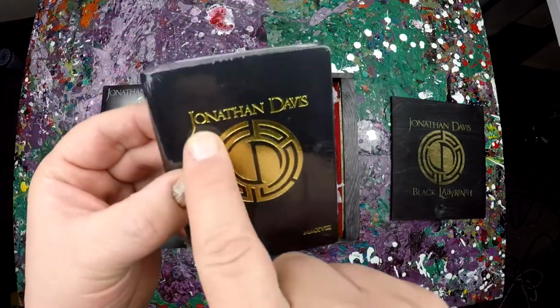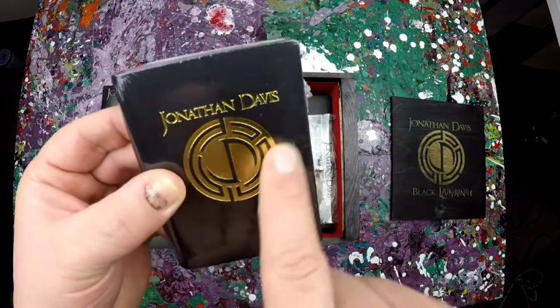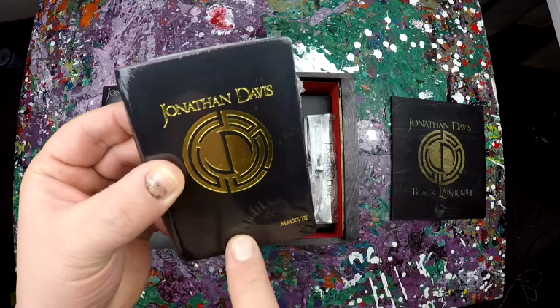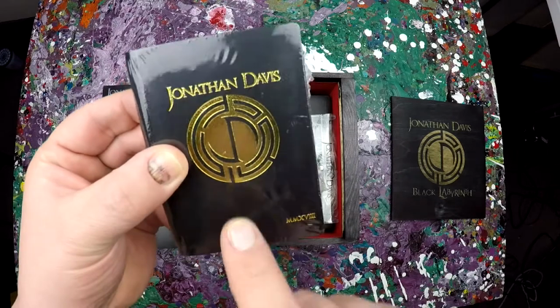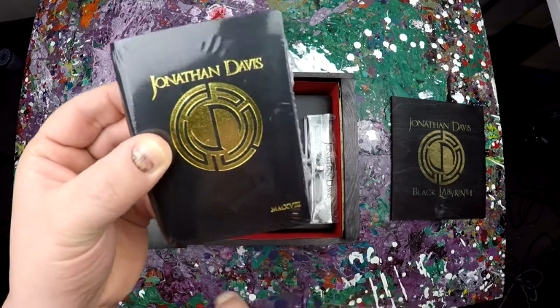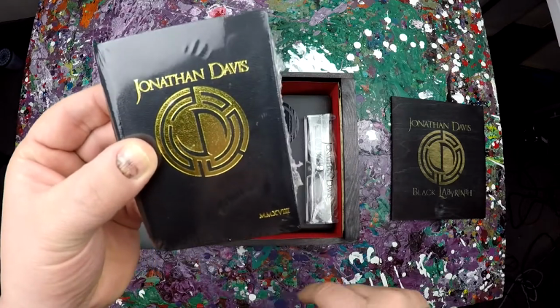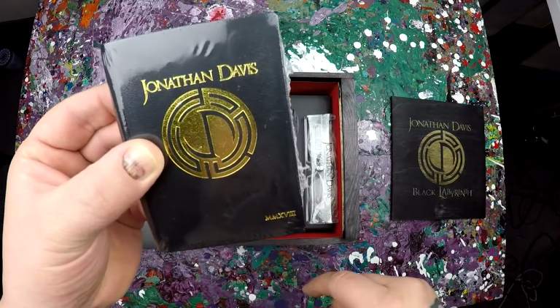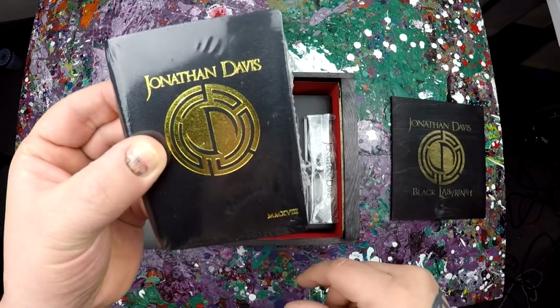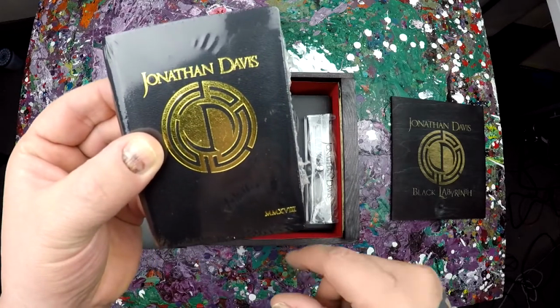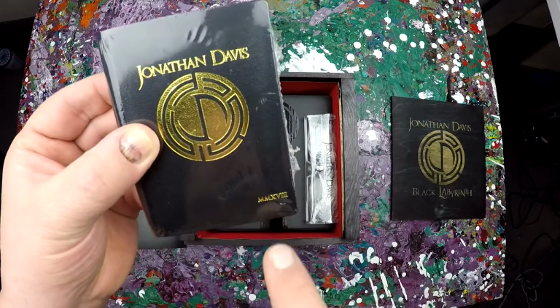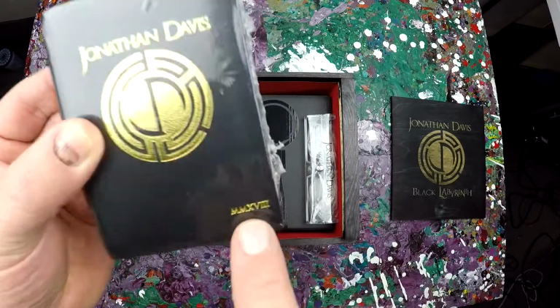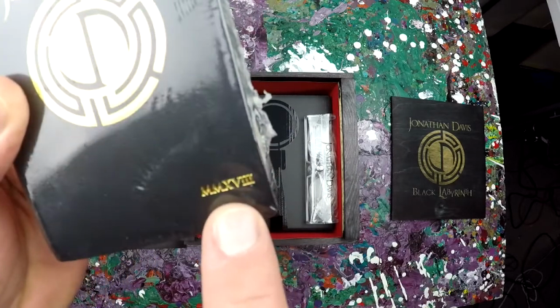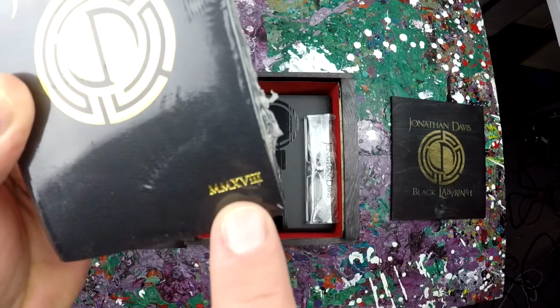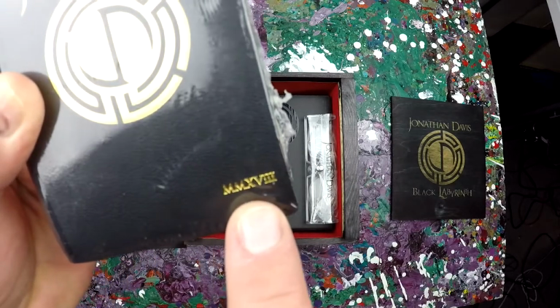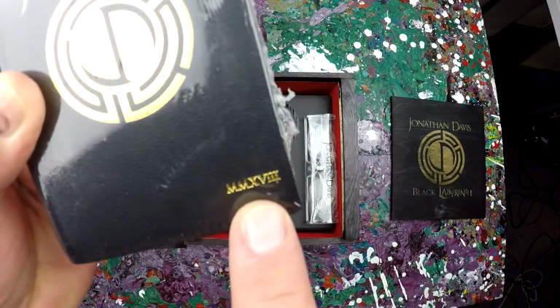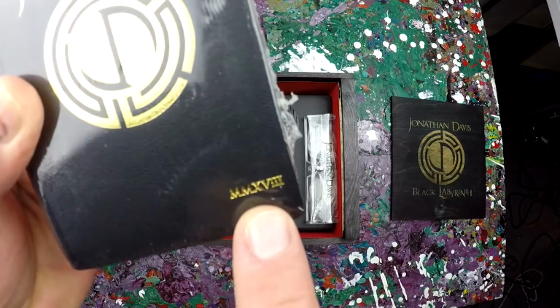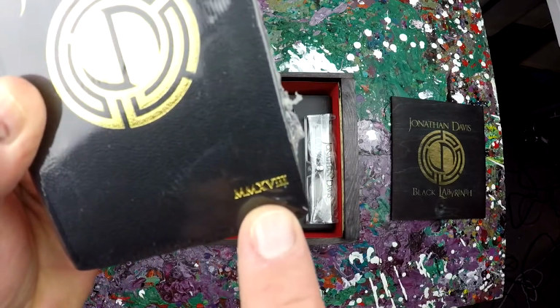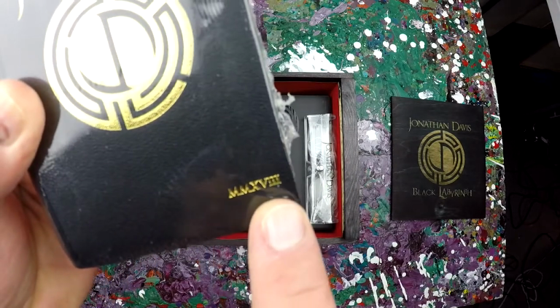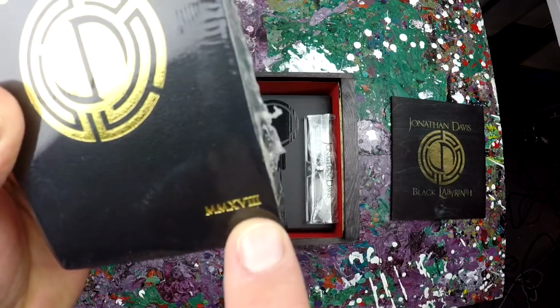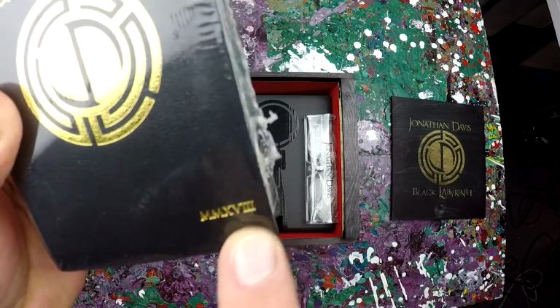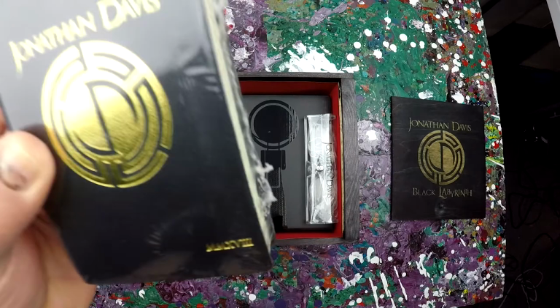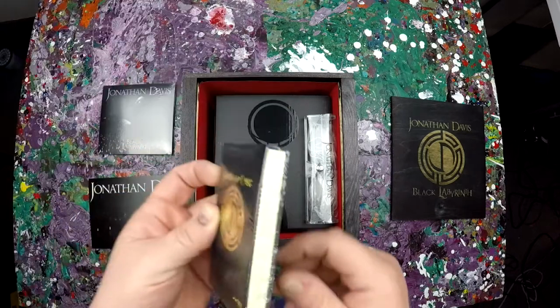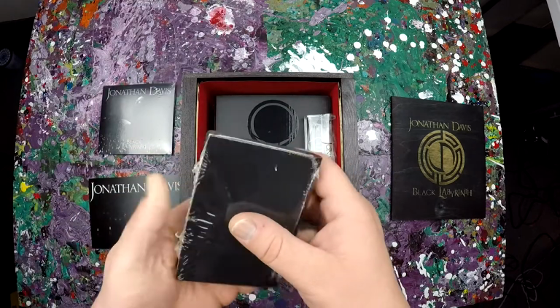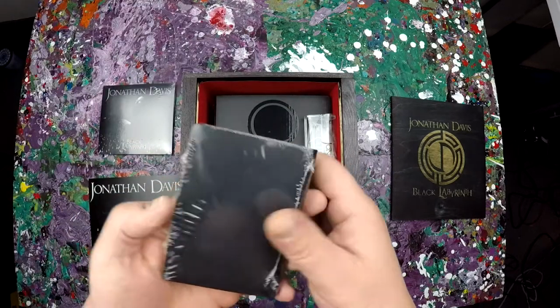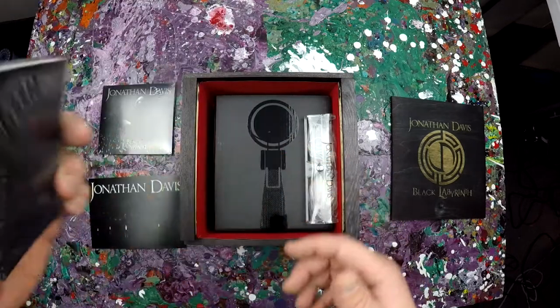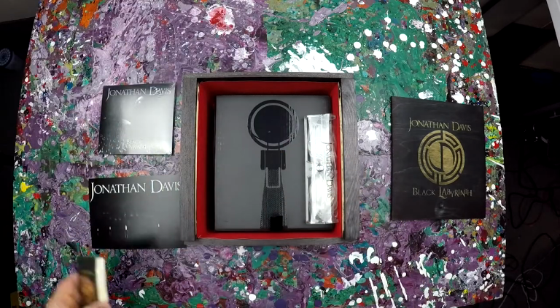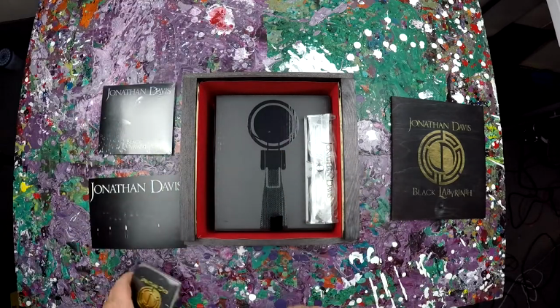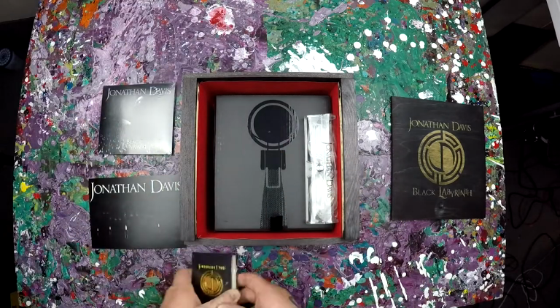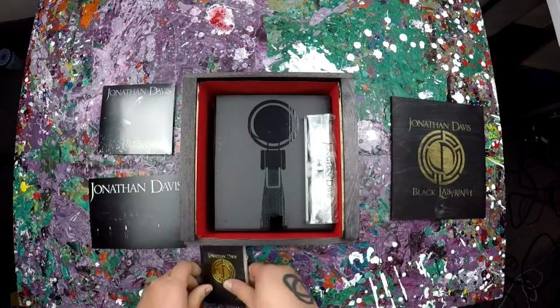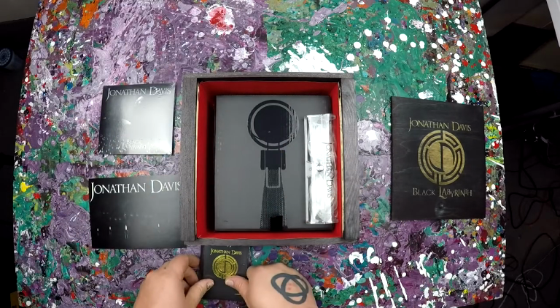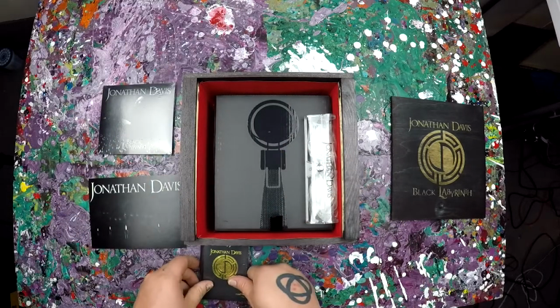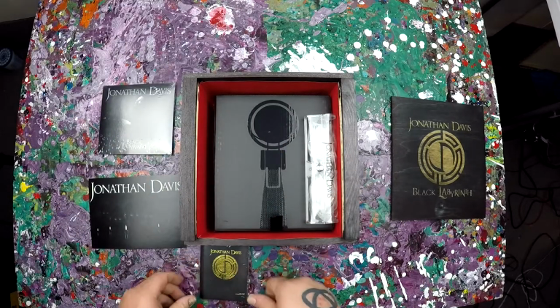I'm assuming this is the 2018 Jonathan Davis Black Labyrinth. Yeah, that's 2018. New little book — put that there.